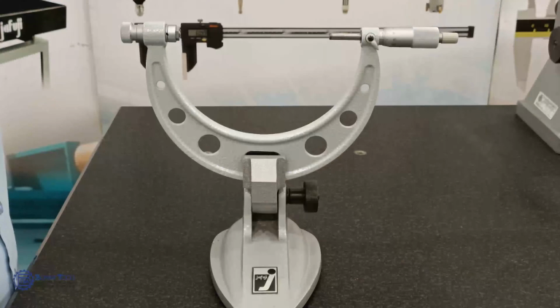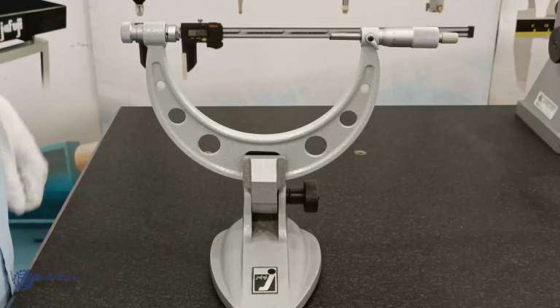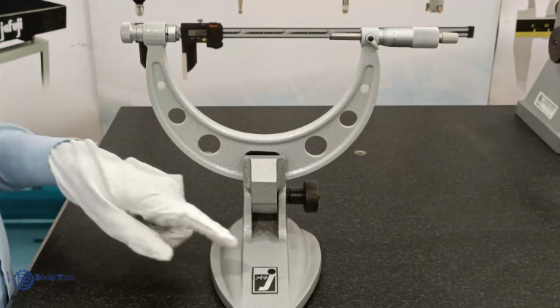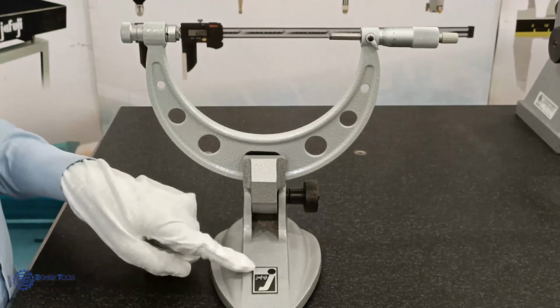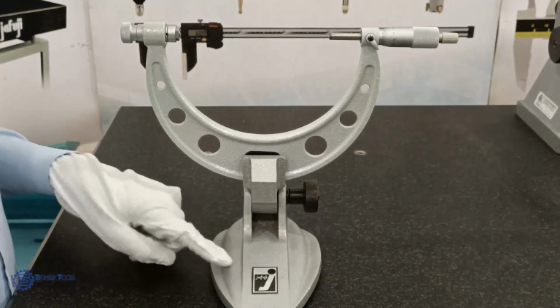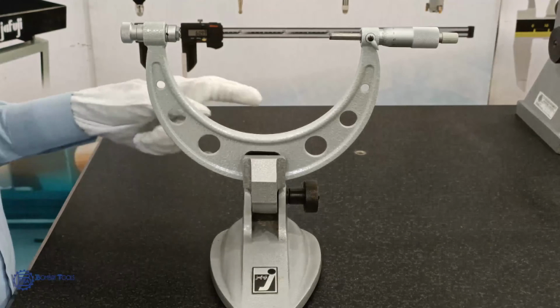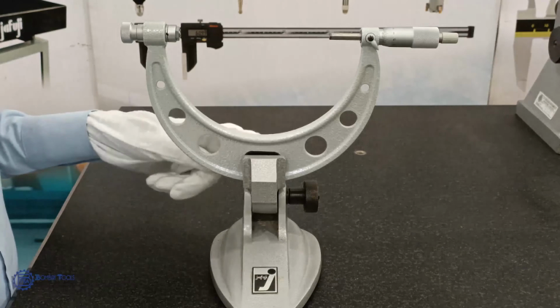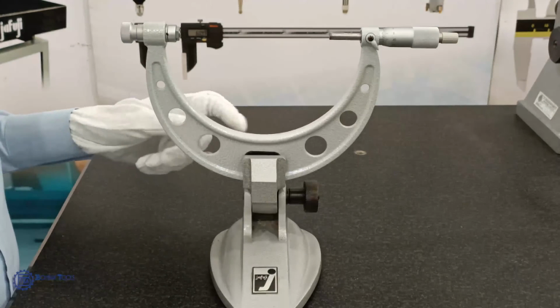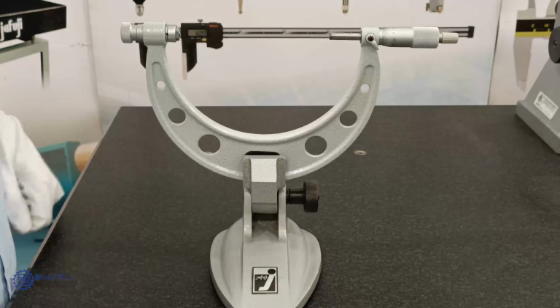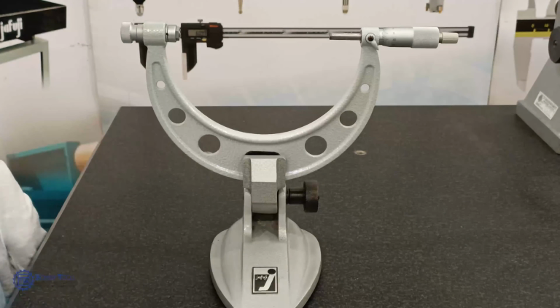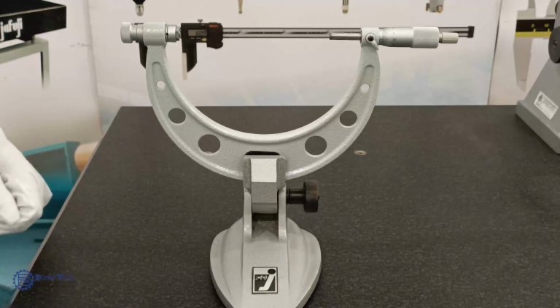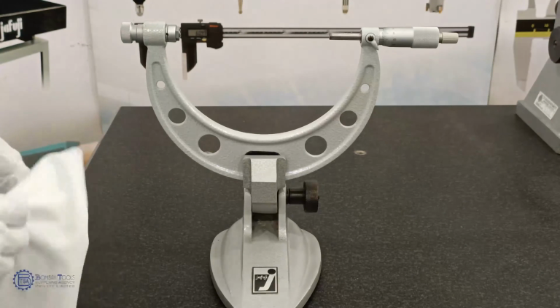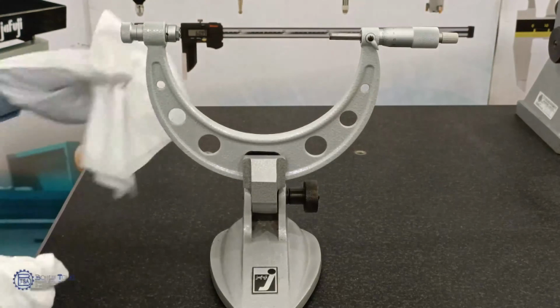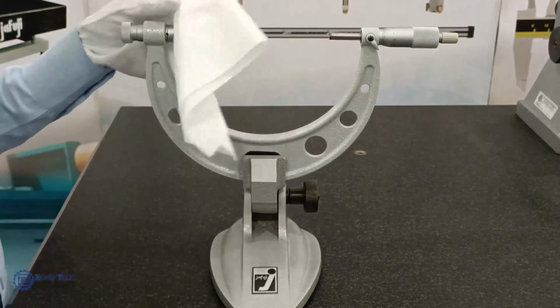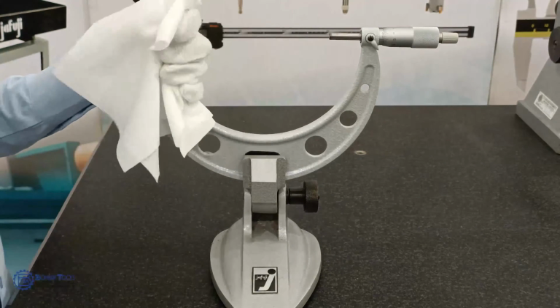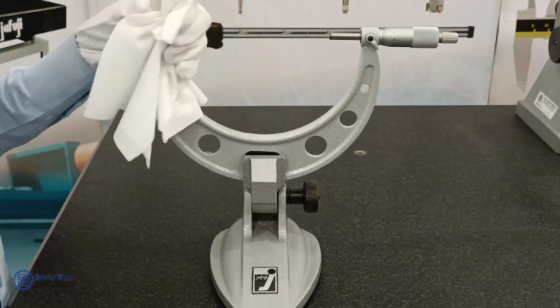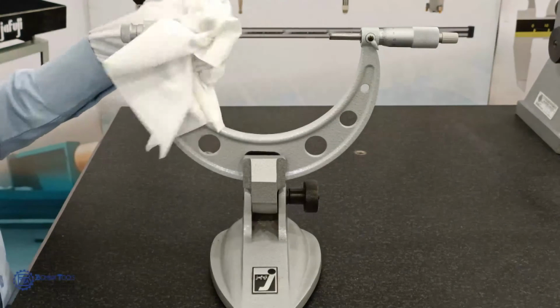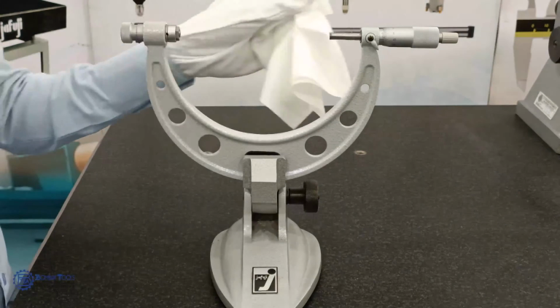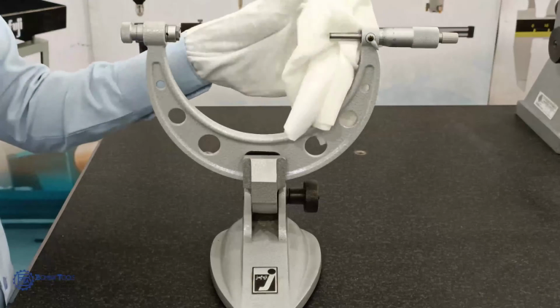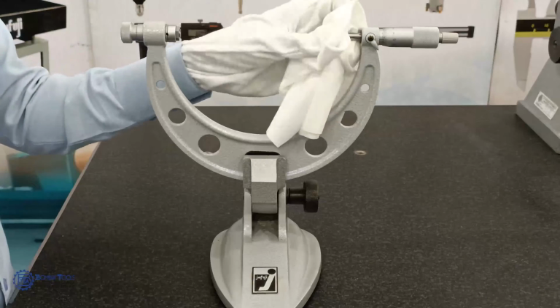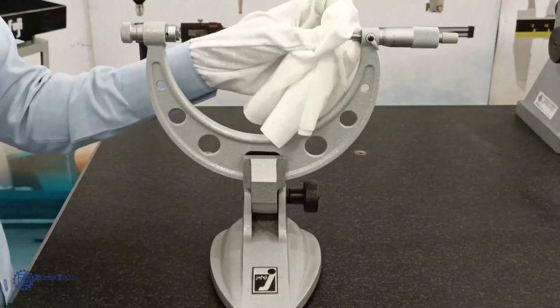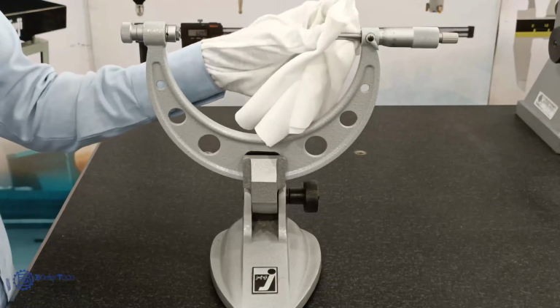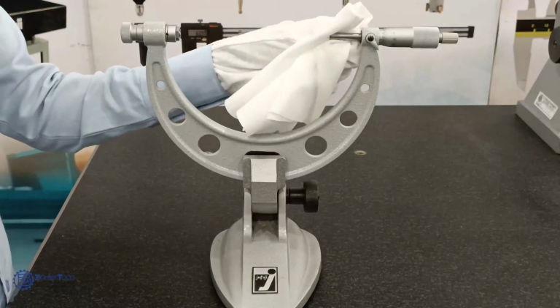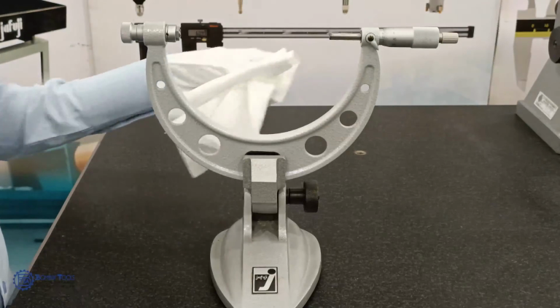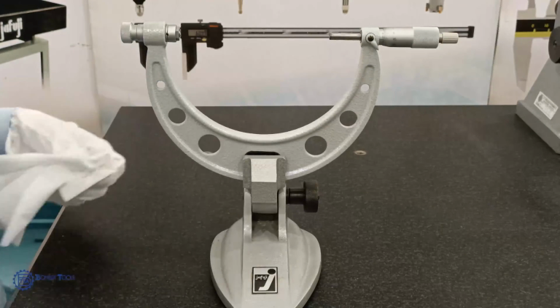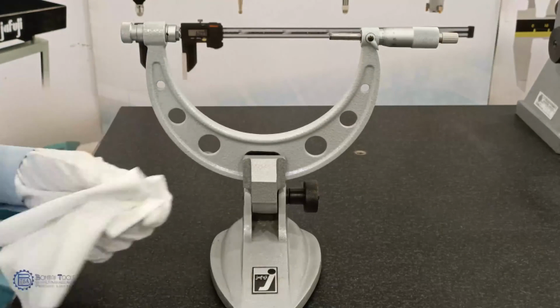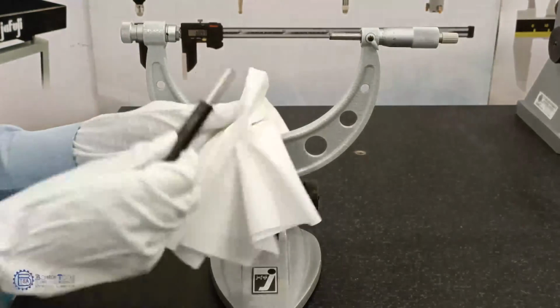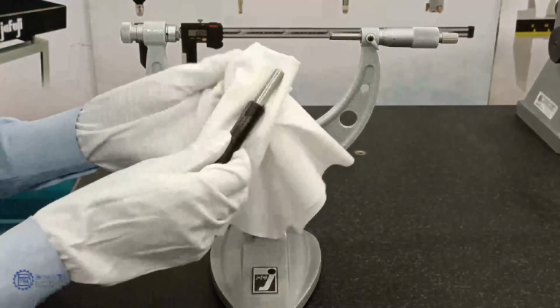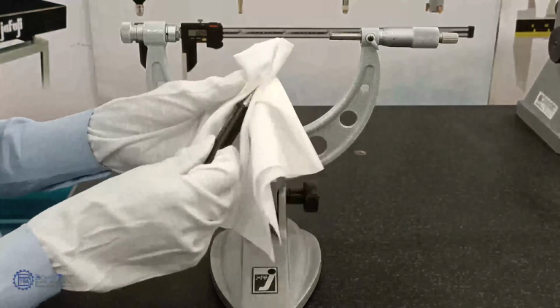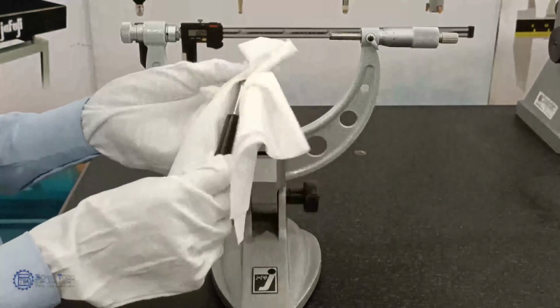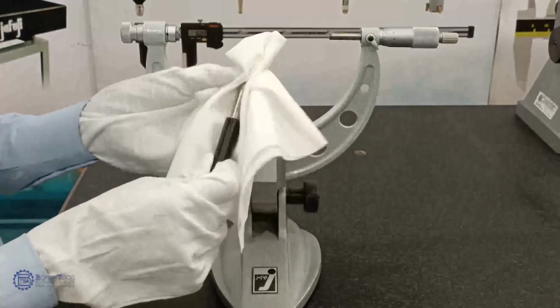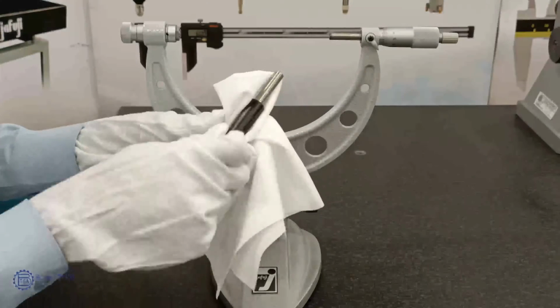I have used a Mitutoyo micrometer stand to mount the micrometer. Before using a micrometer, wipe off any oil or dust from the measuring face, anvil, and the micrometer setting rod with a soft, lint-free cloth.